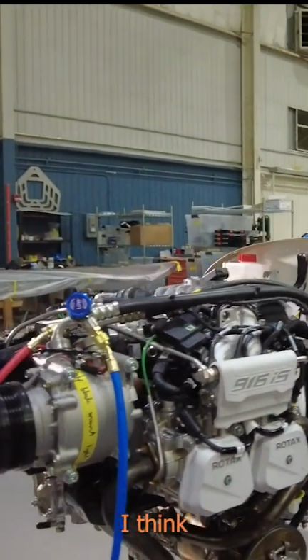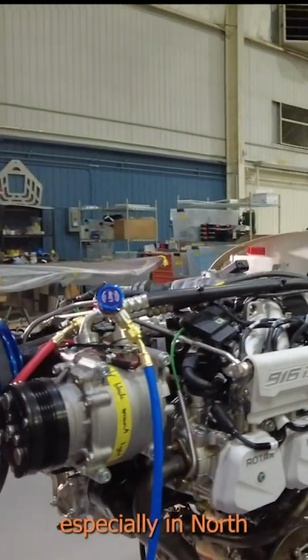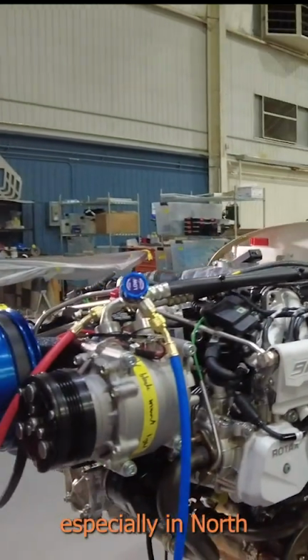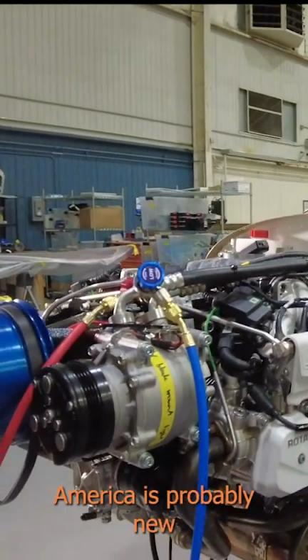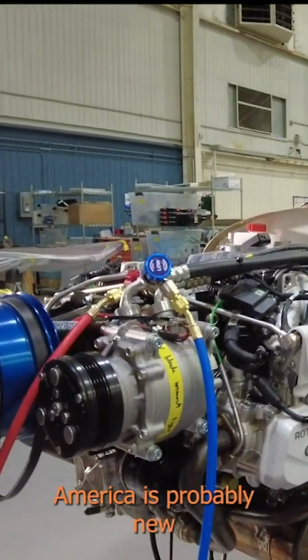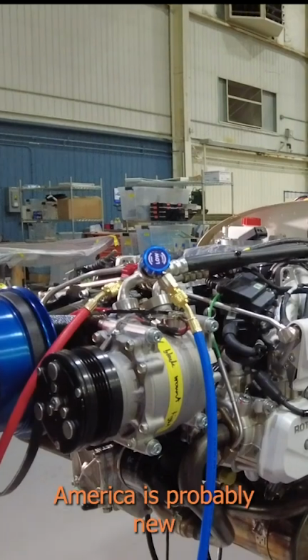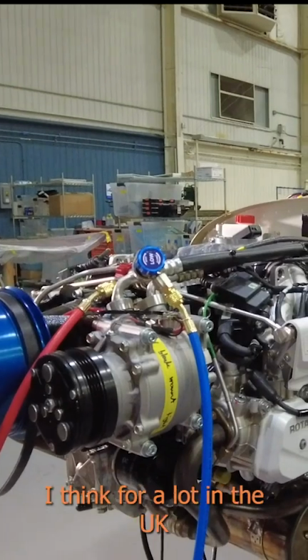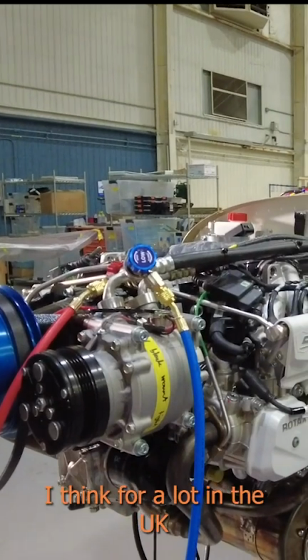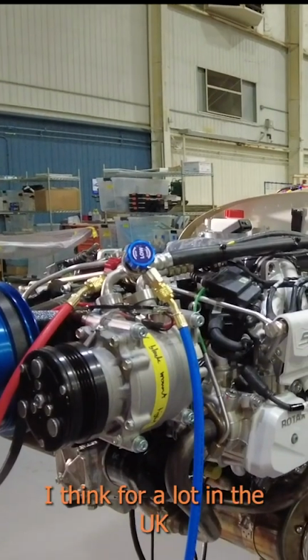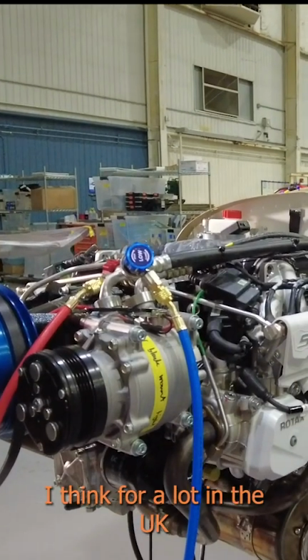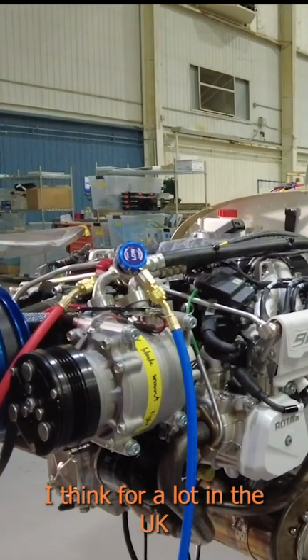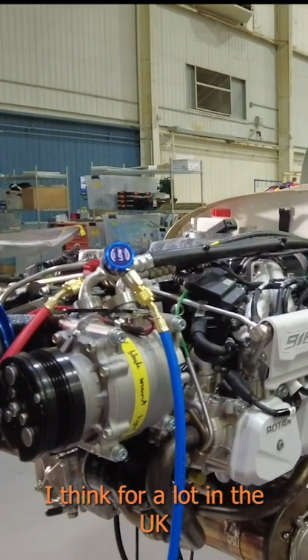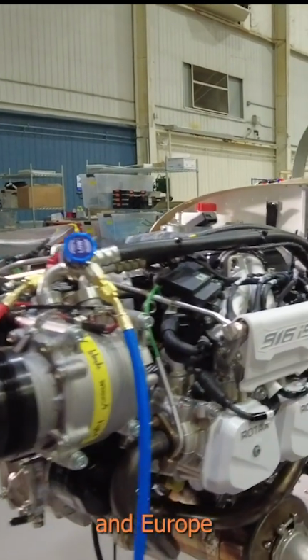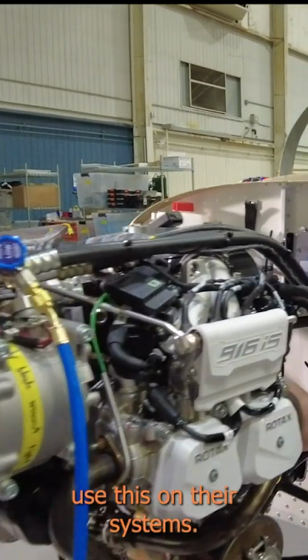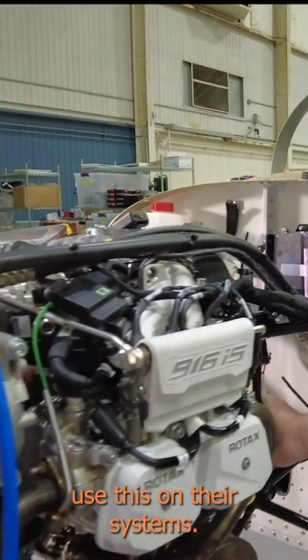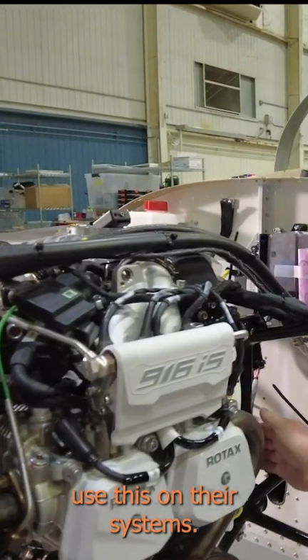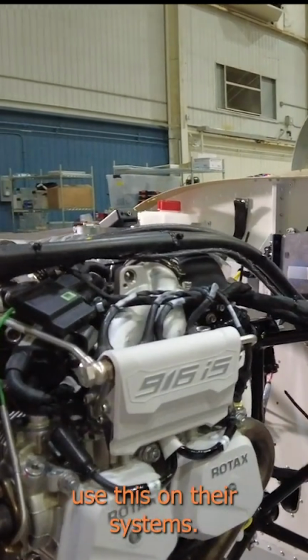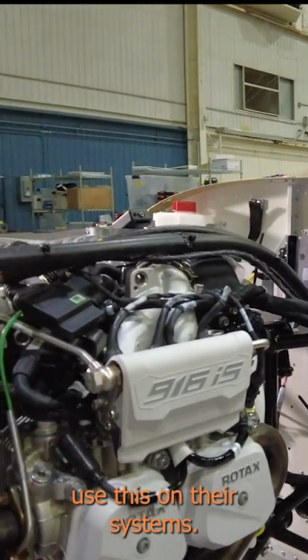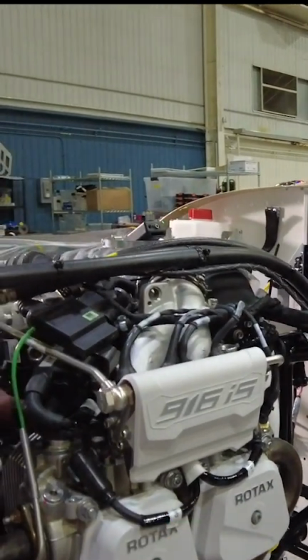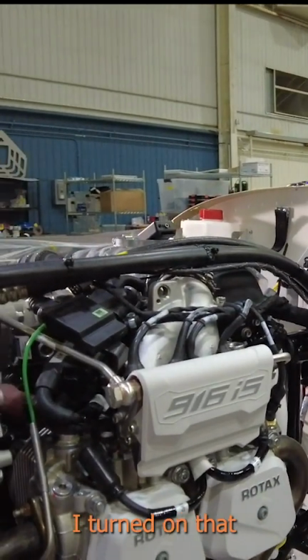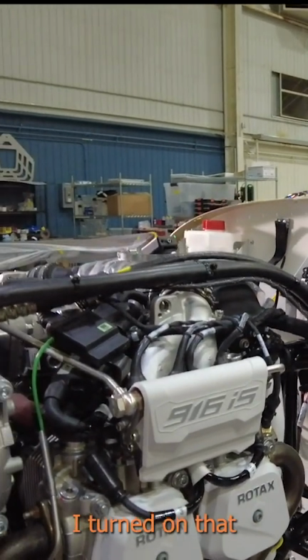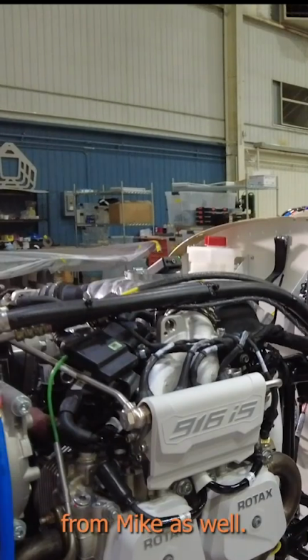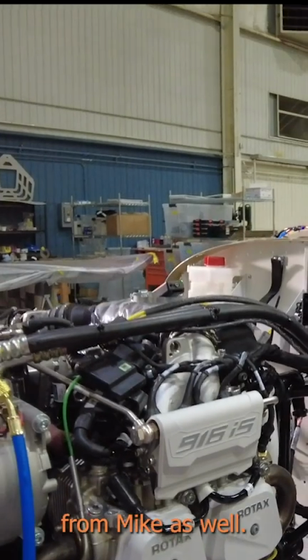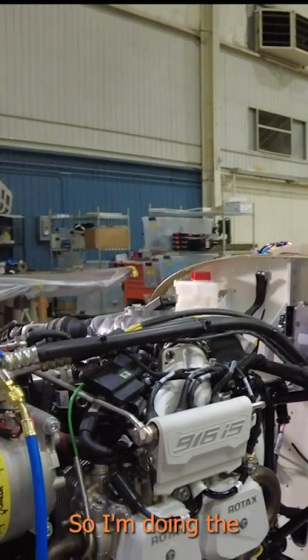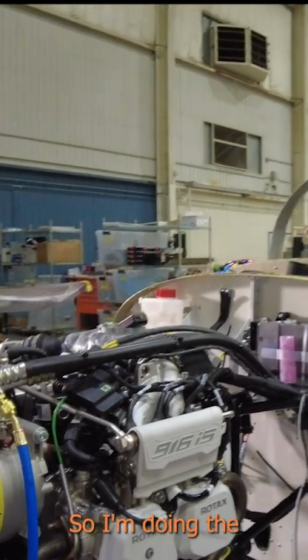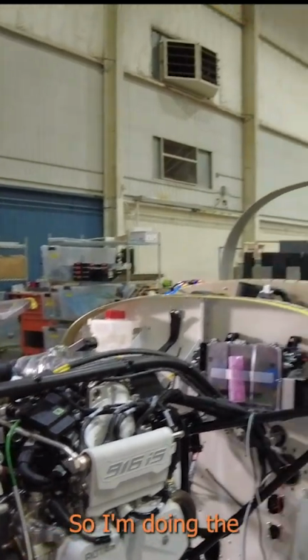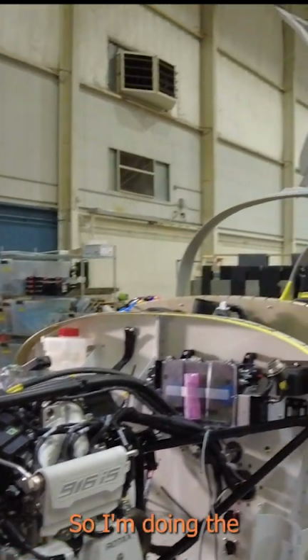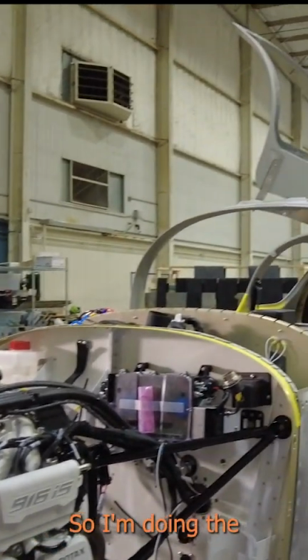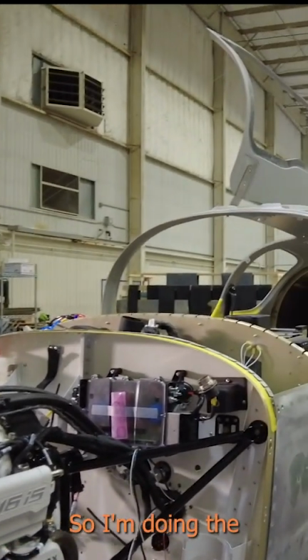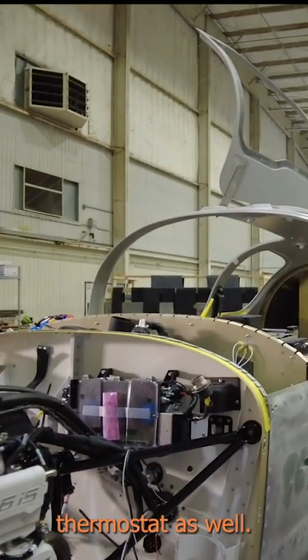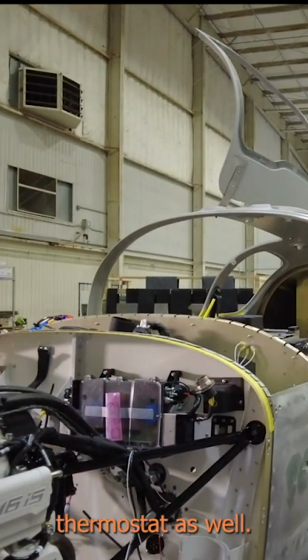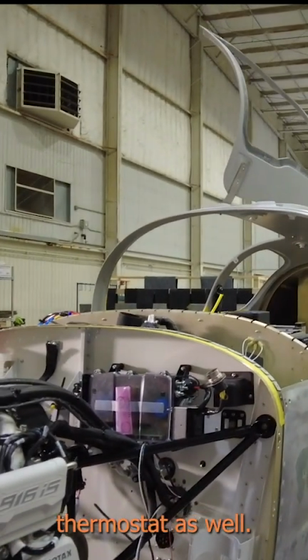Especially in North America, this is probably — I've heard a lot of people in the UK and Europe use this on their systems. So I got to turn it on with that for Mike as well, and I'm doing the thermostat as well.